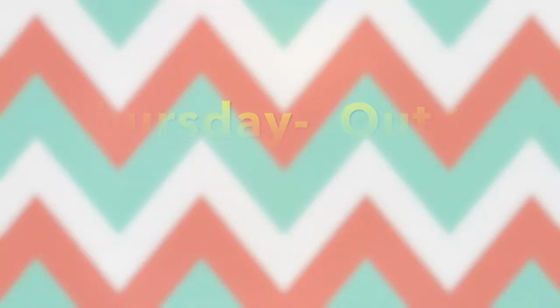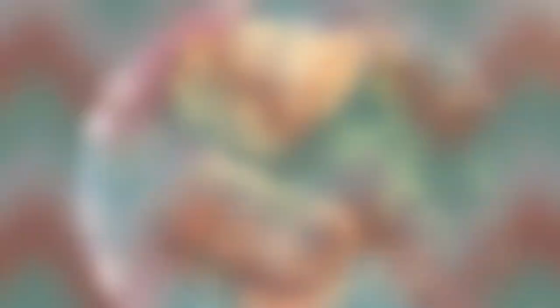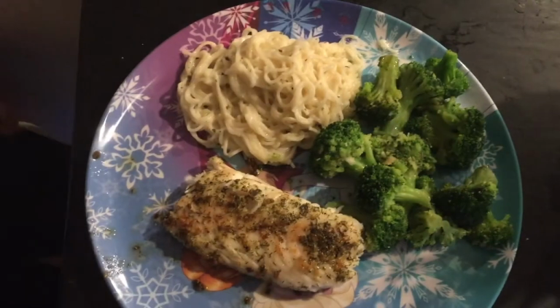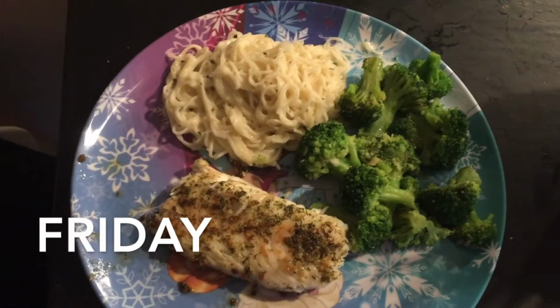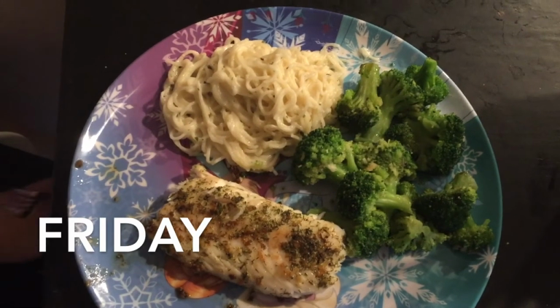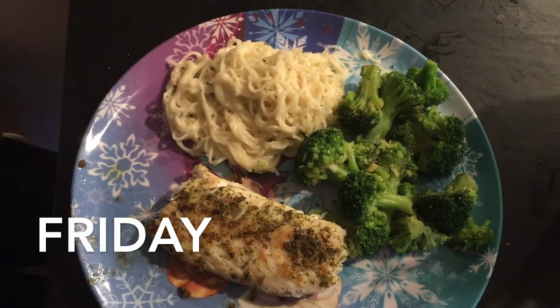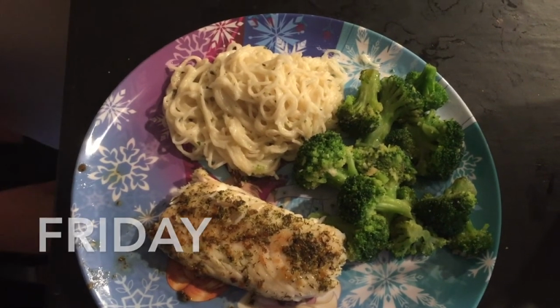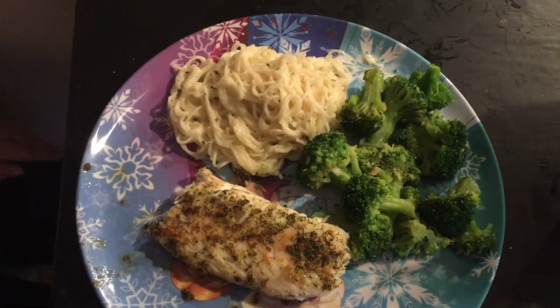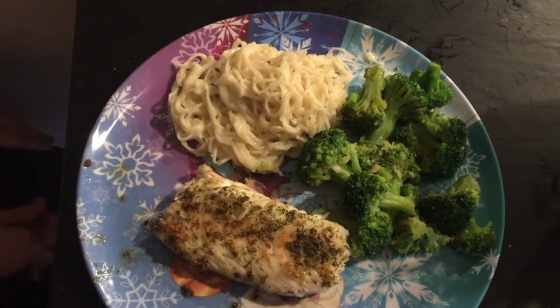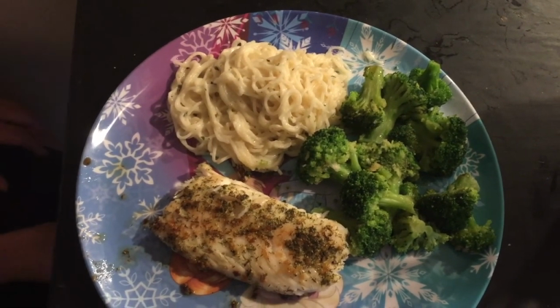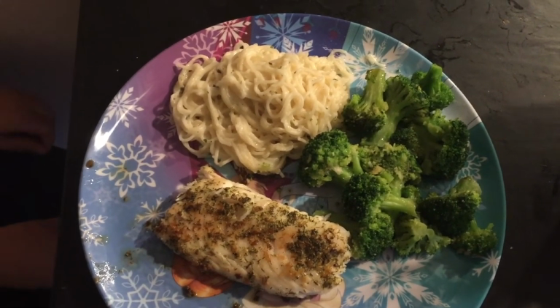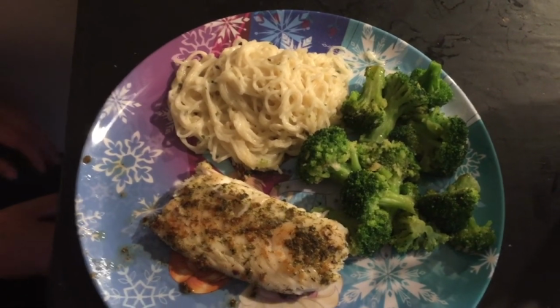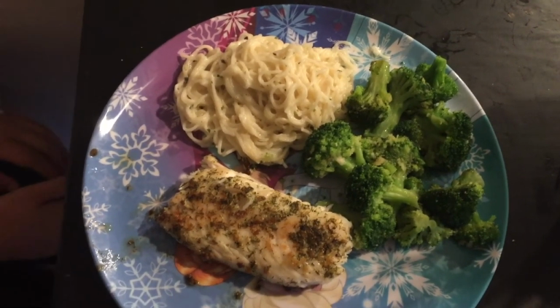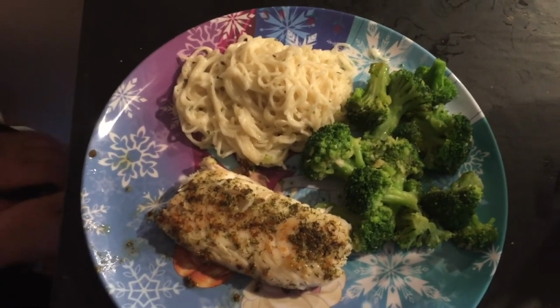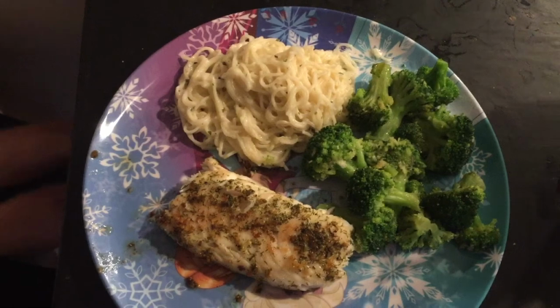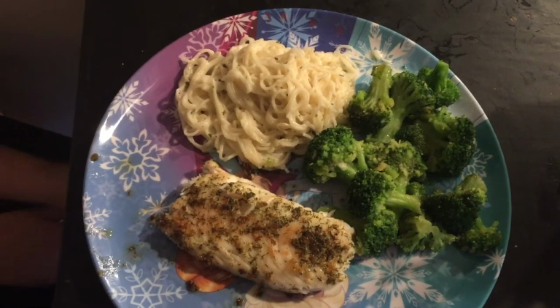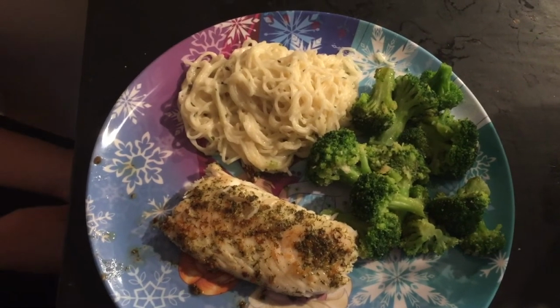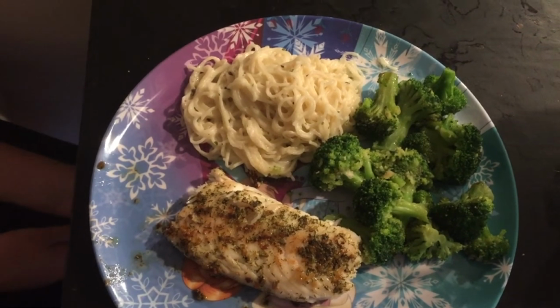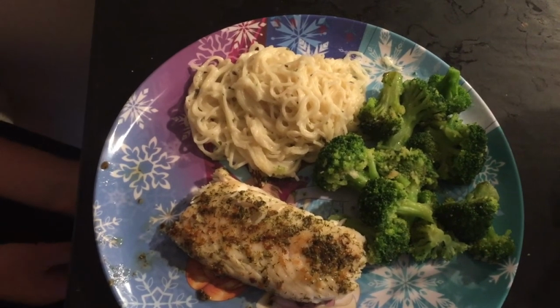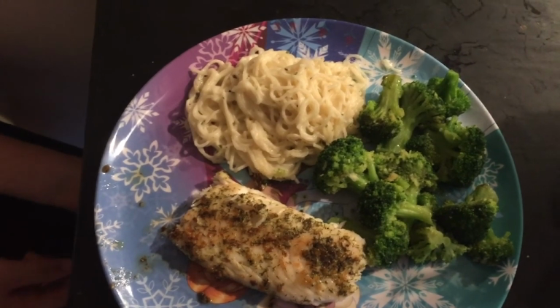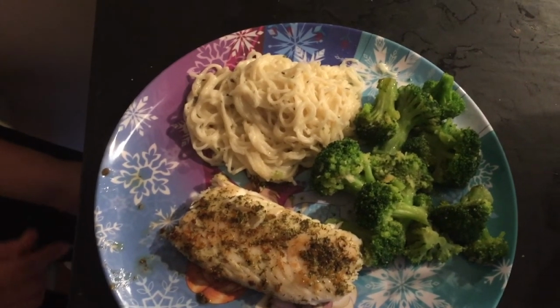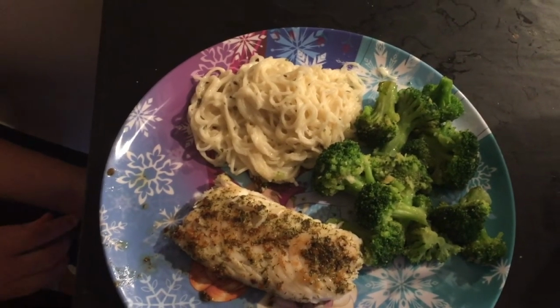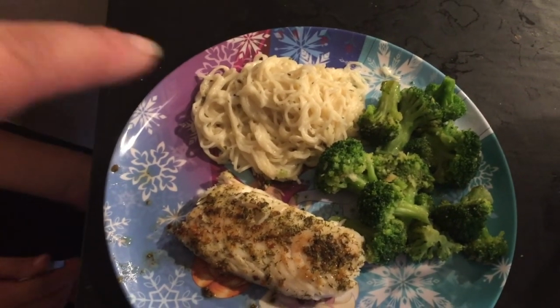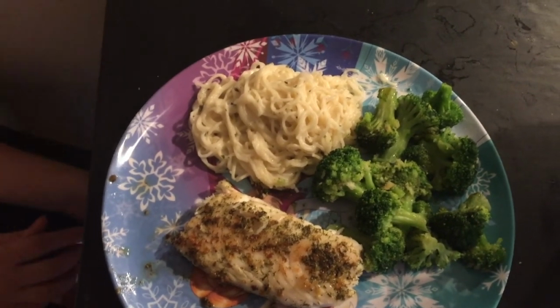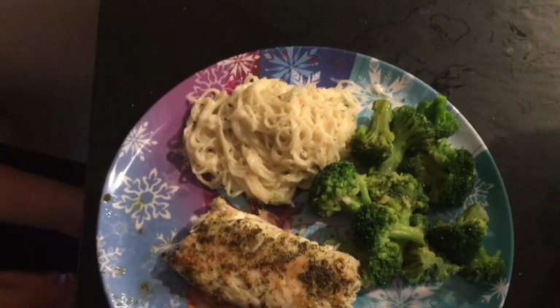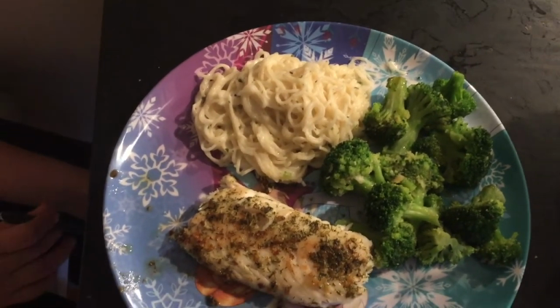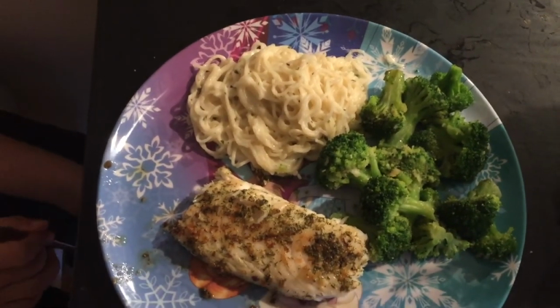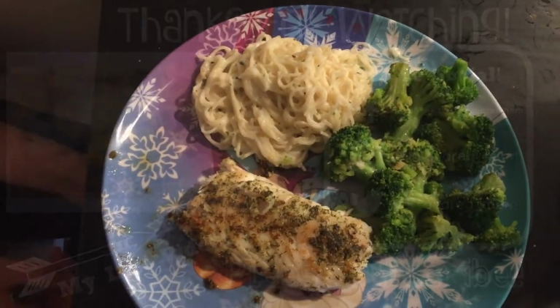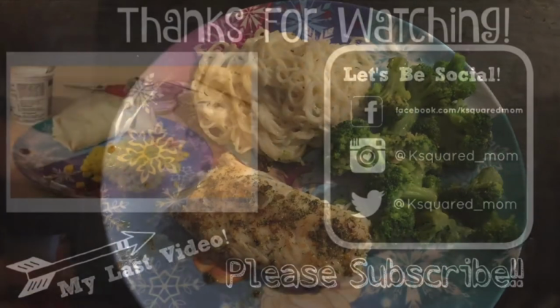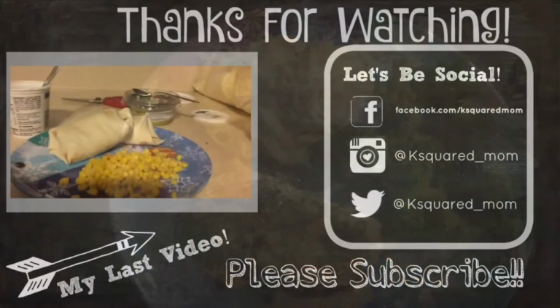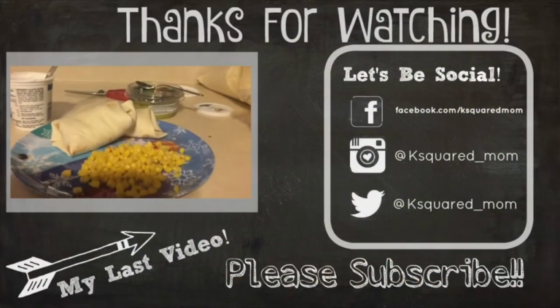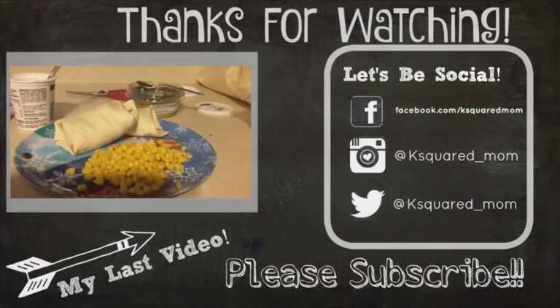Today for dinner we're having tilapia that I seasoned with a dill and citrus seasoning, and broccoli. This is the burritos with corn.